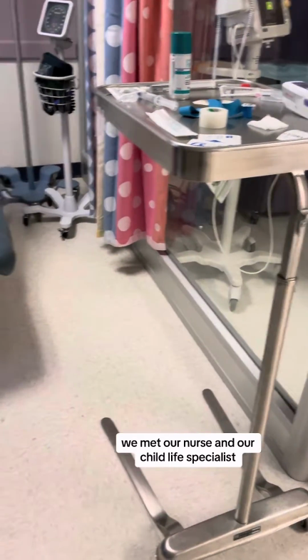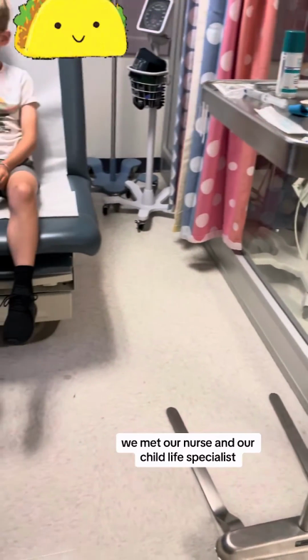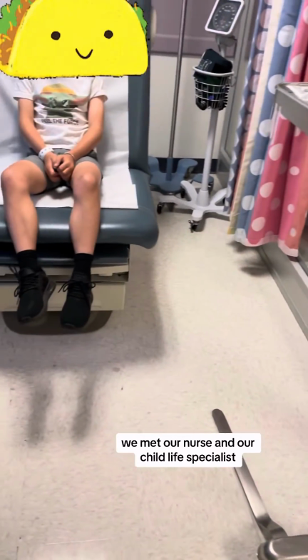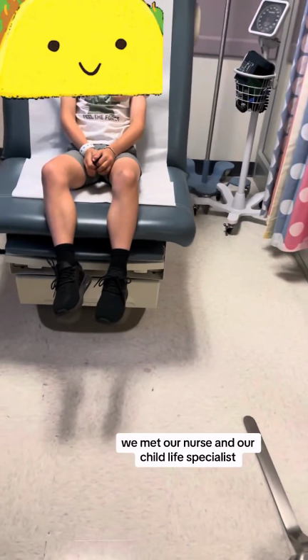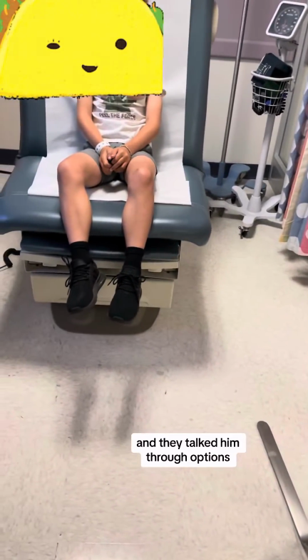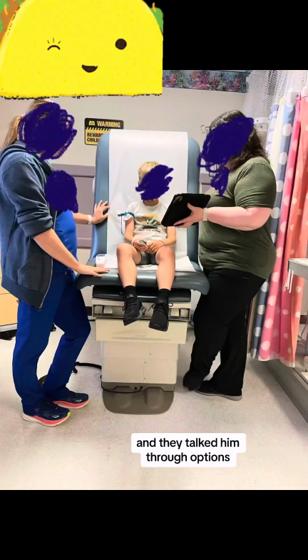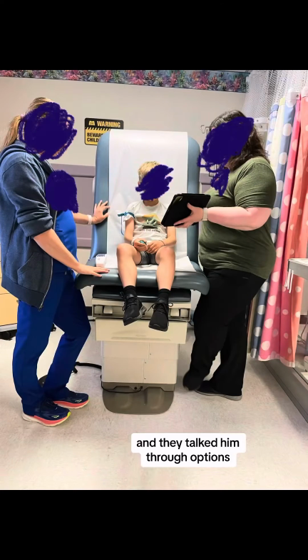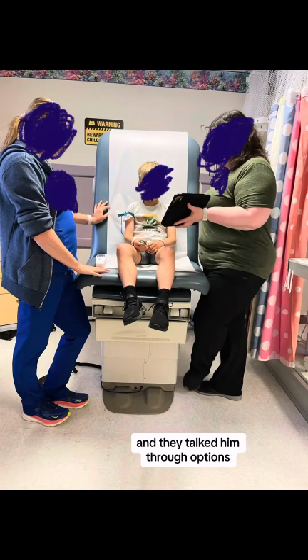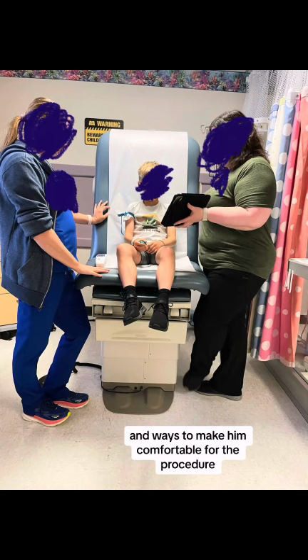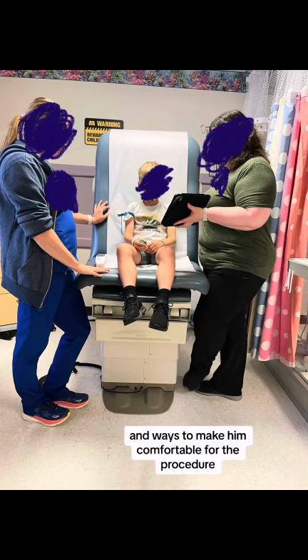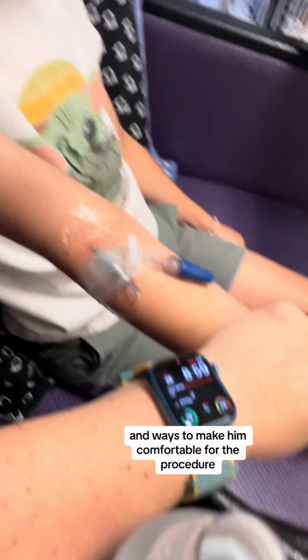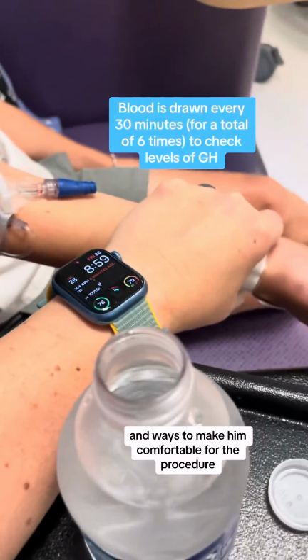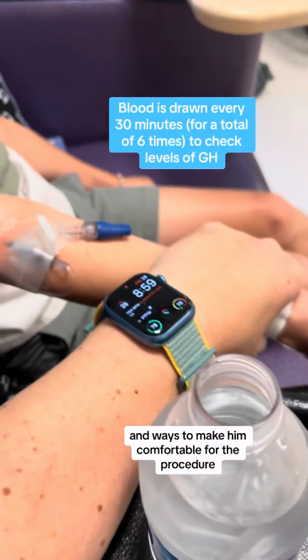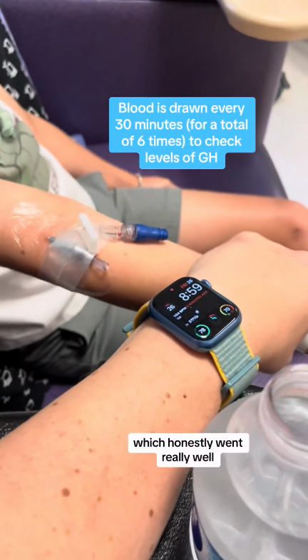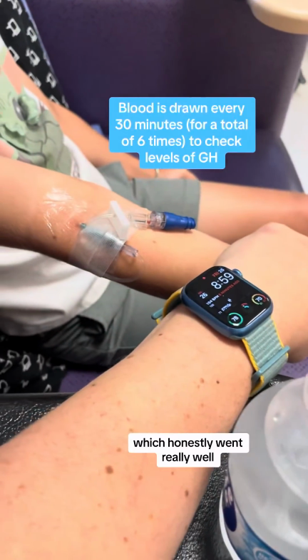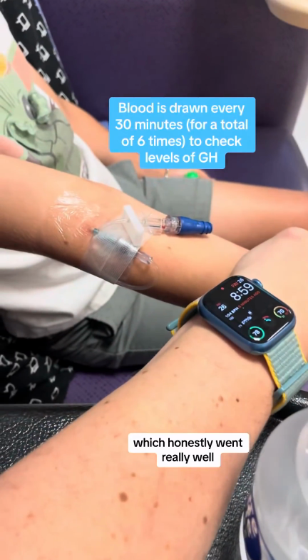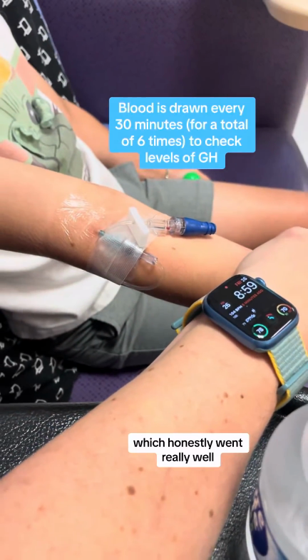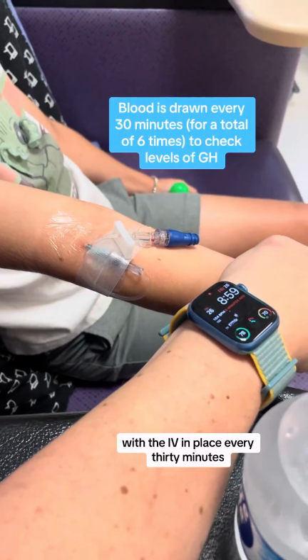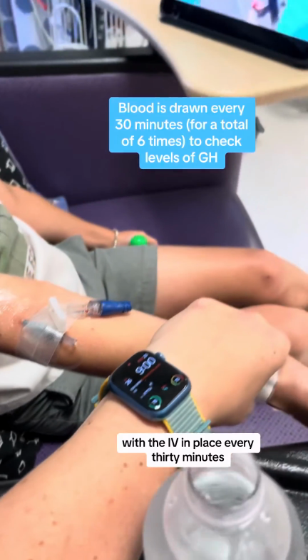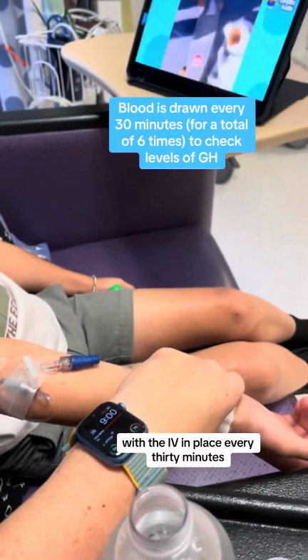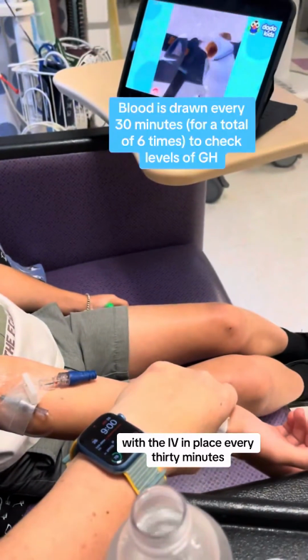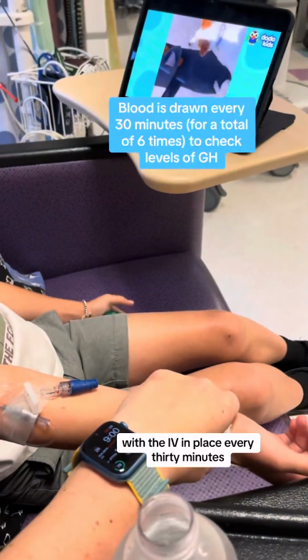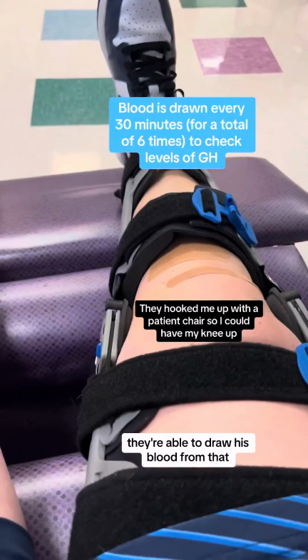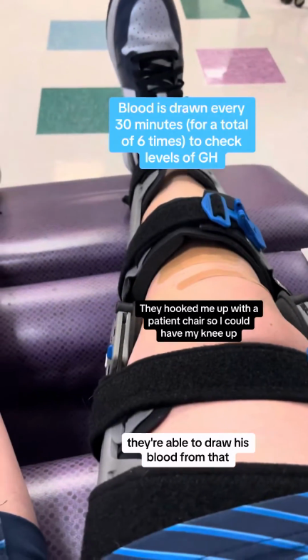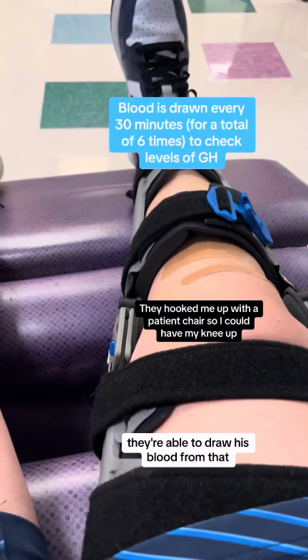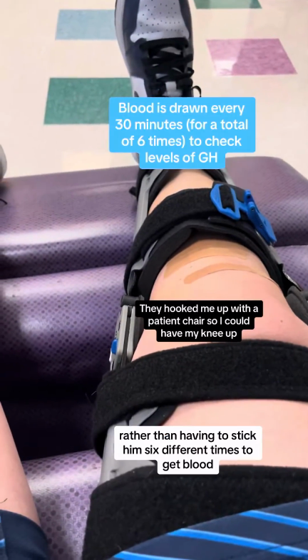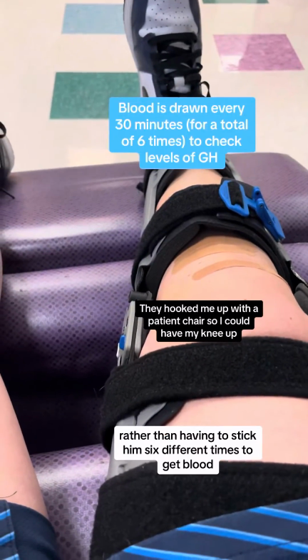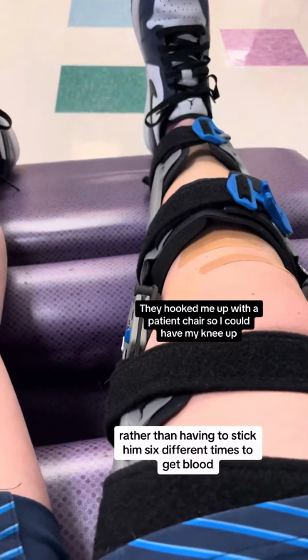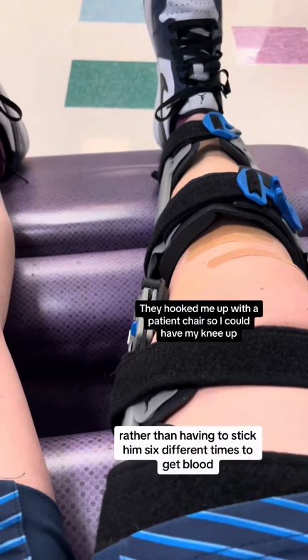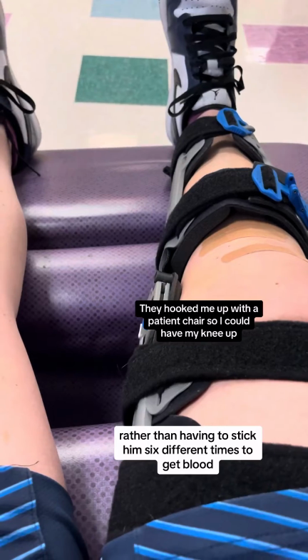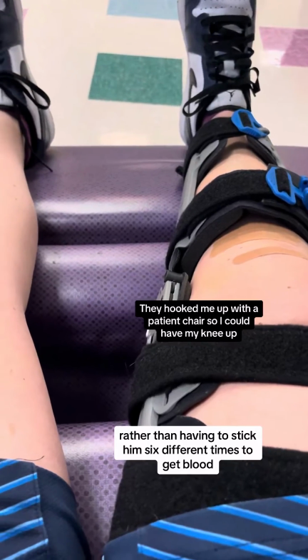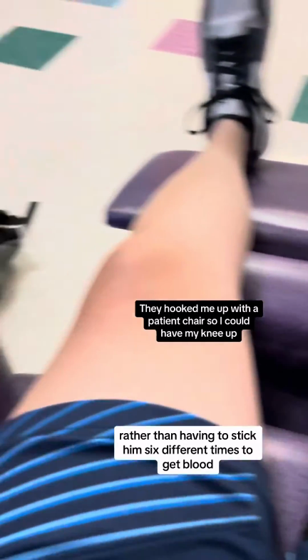We met our nurse and our child life specialist and they talked him through options and ways to make him comfortable for the procedure, which honestly went really well. With the IV in place, every 30 minutes they're able to draw his blood from that rather than having to stick him six different times to get blood.